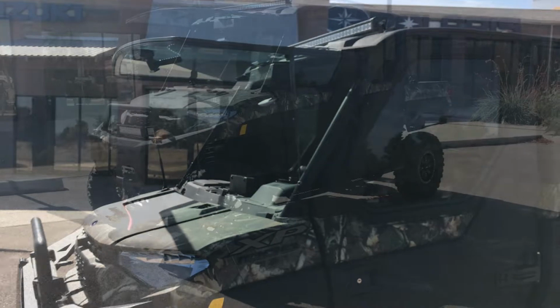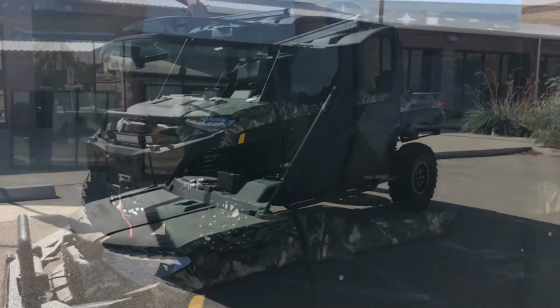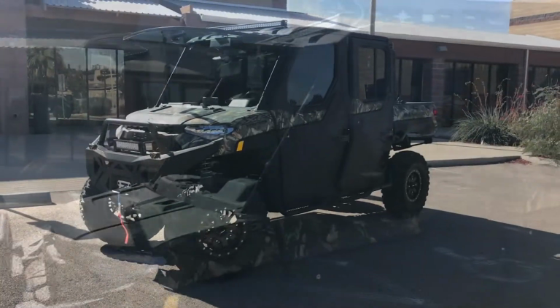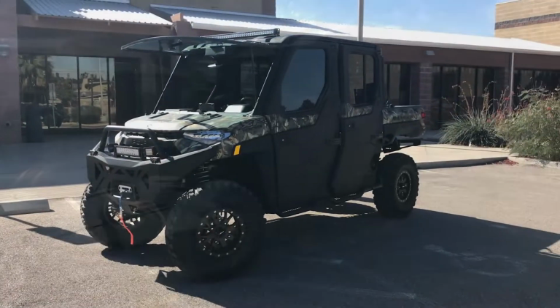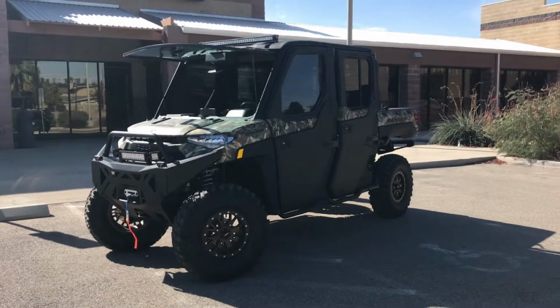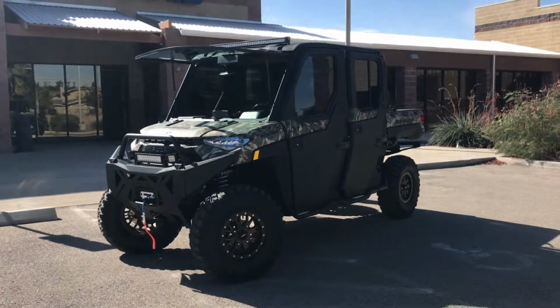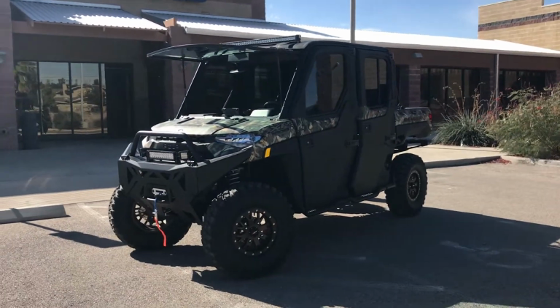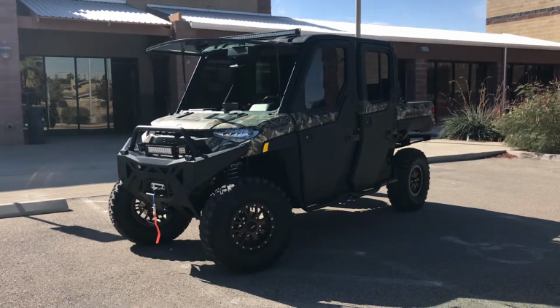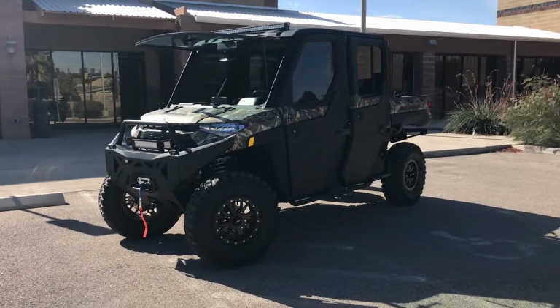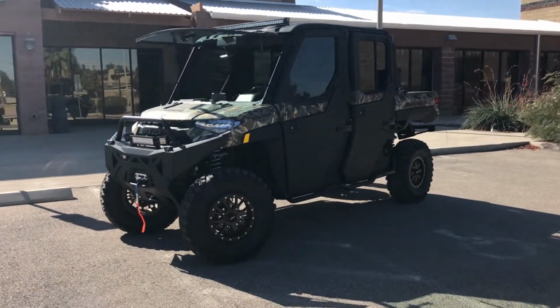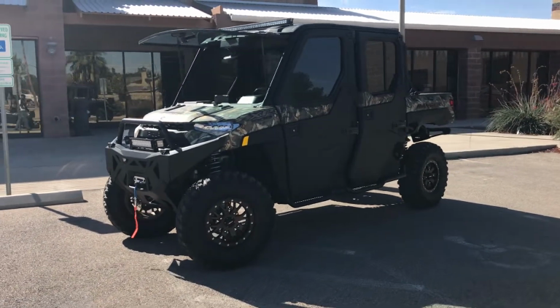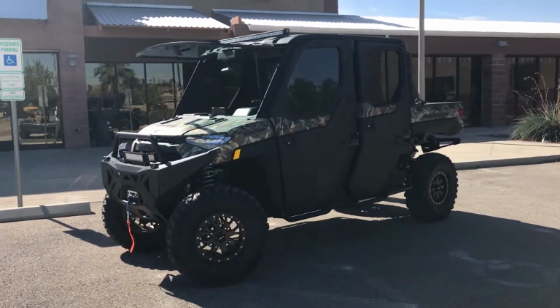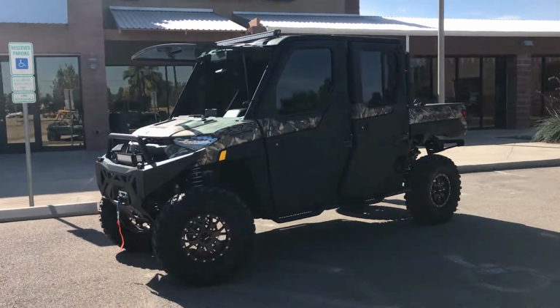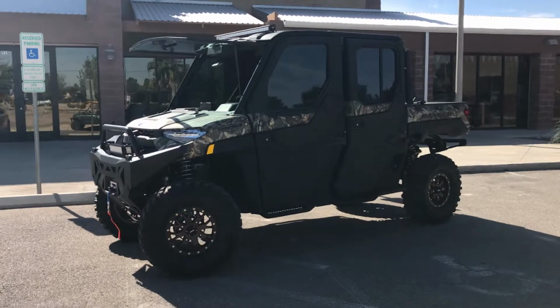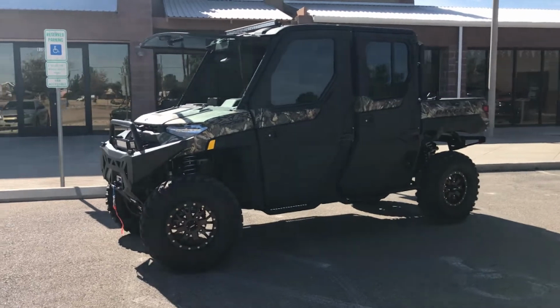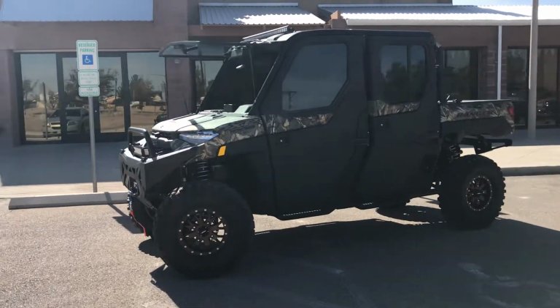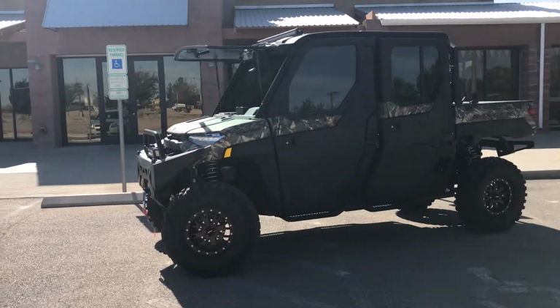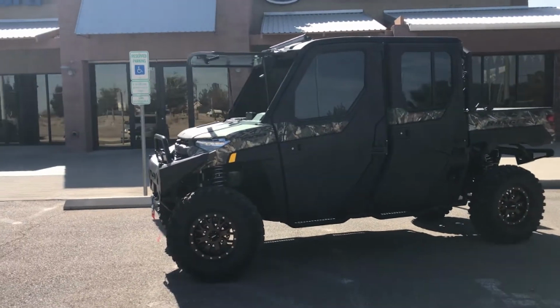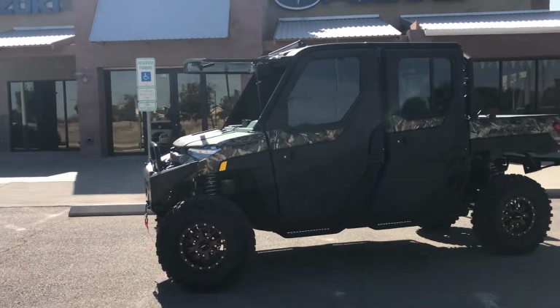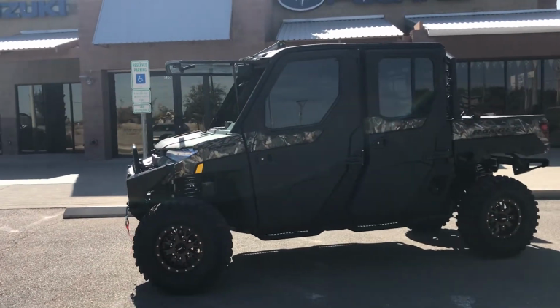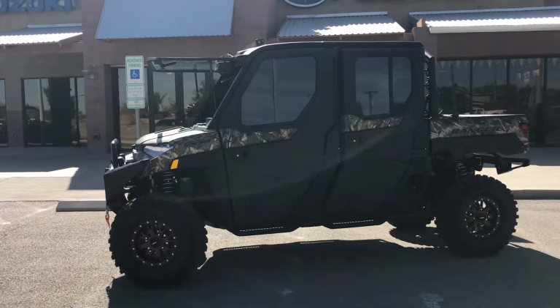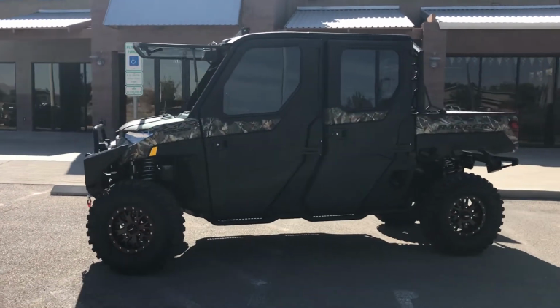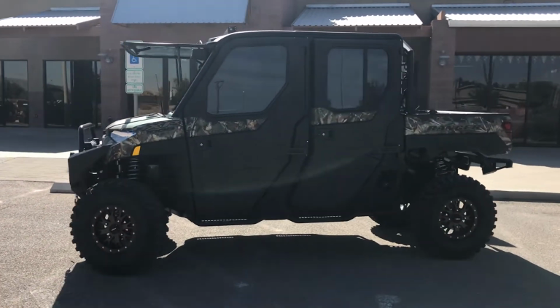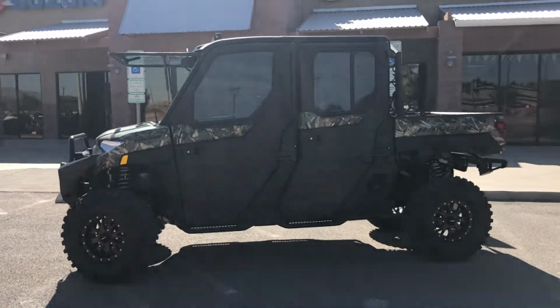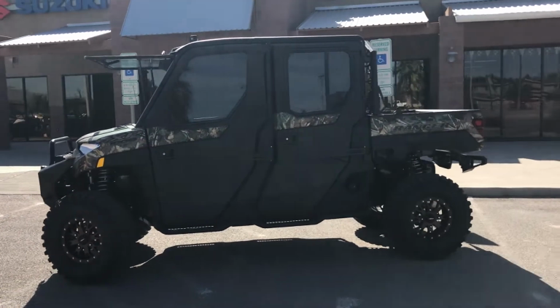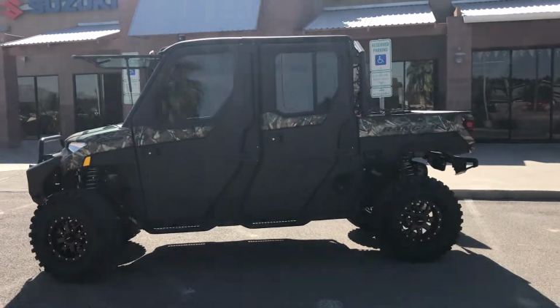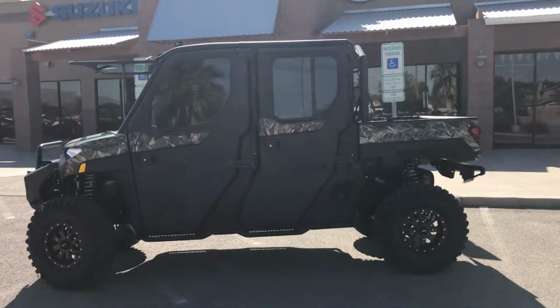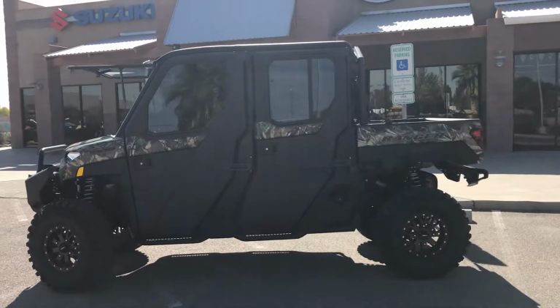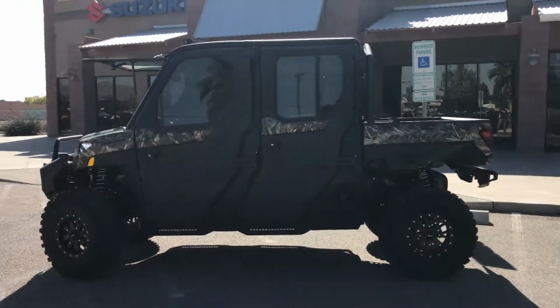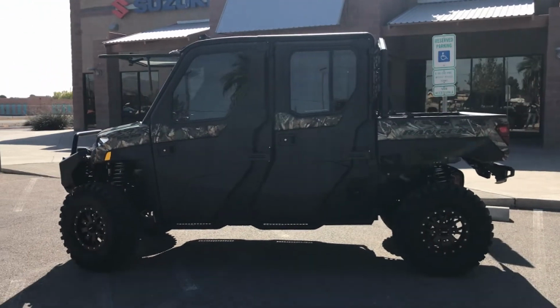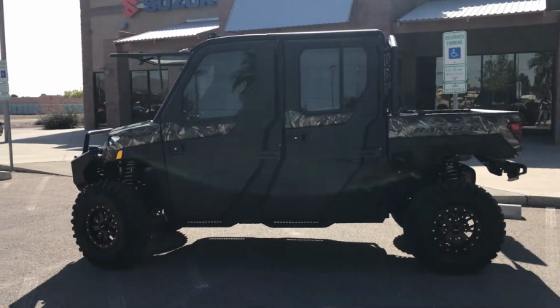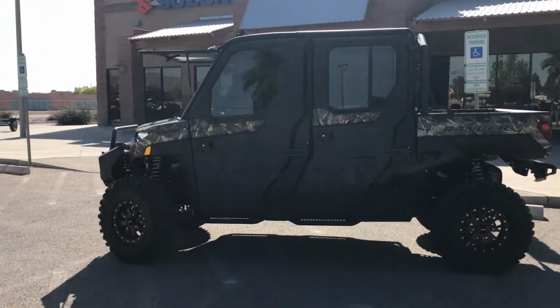So this is the brand new 2020 Ranger North Star Ride Command from Polaris. This model comes automatically with a tip-out windshield, so that's pretty nice. We also did a few upgrades on it too, so we'll go ahead and walk around the unit.